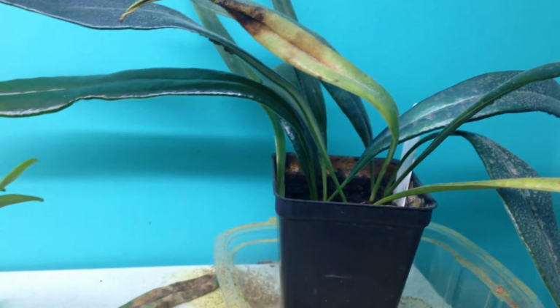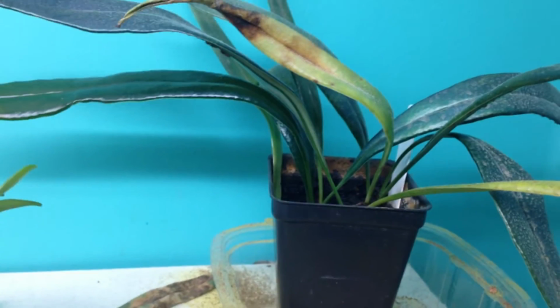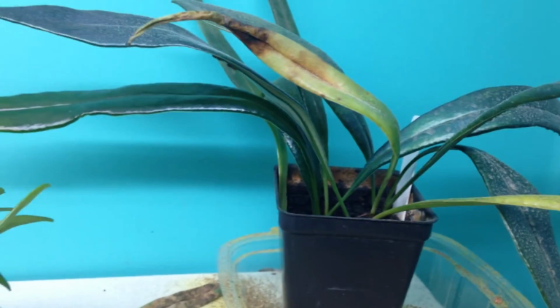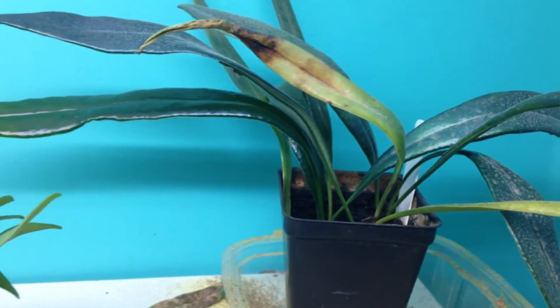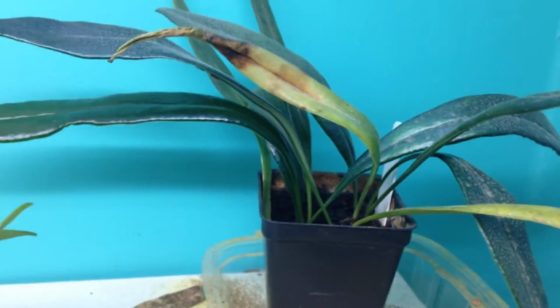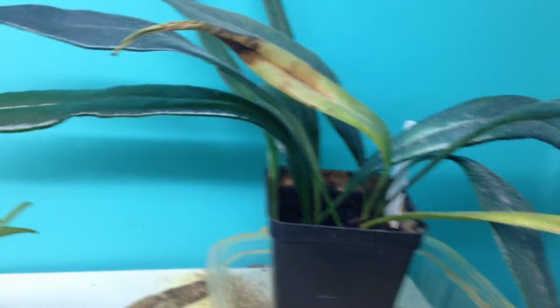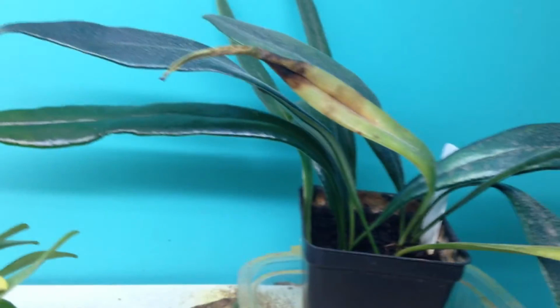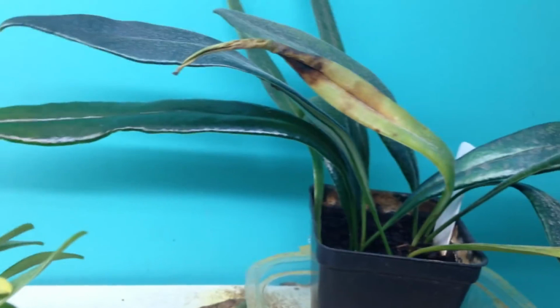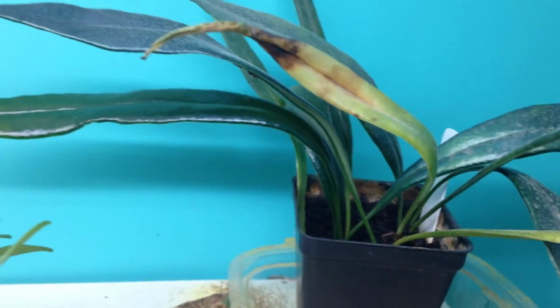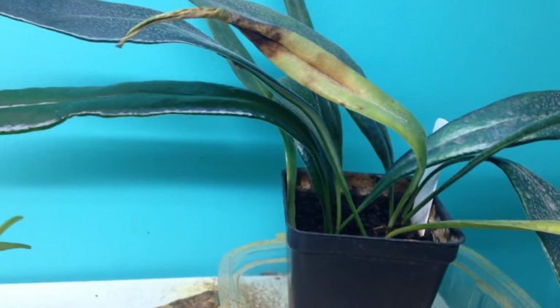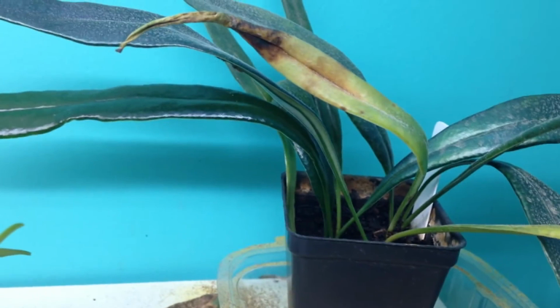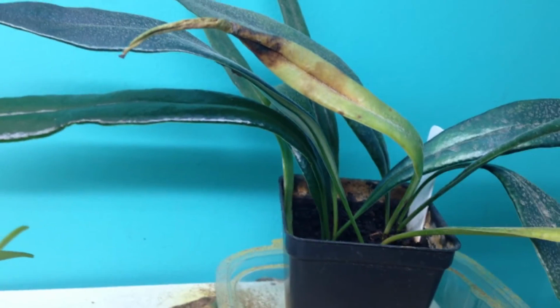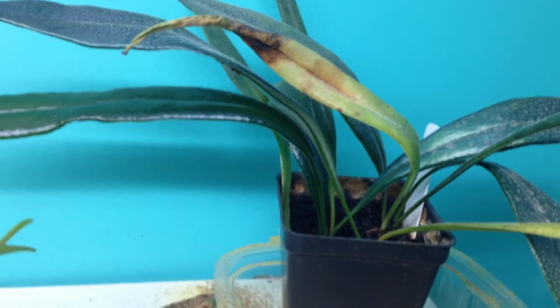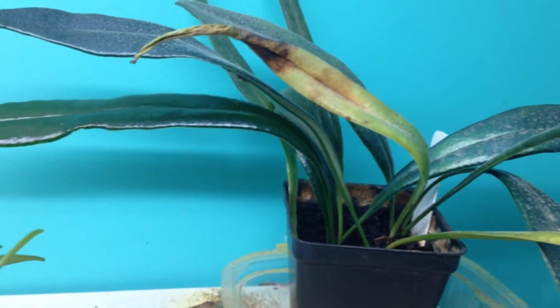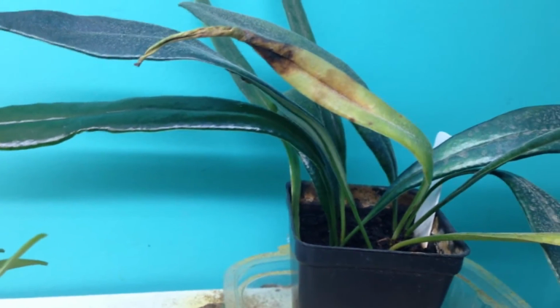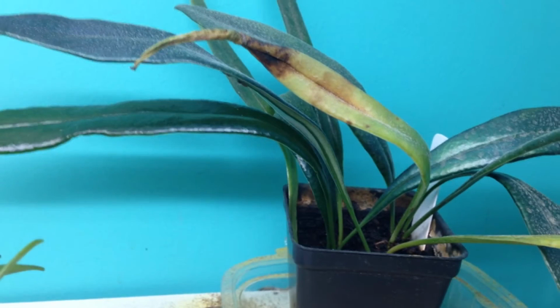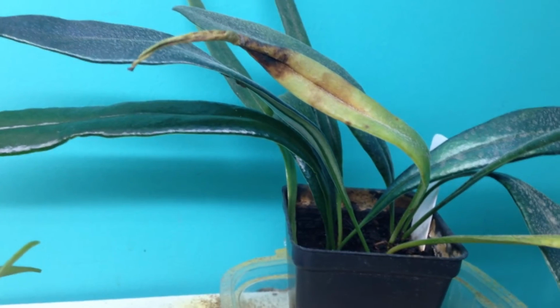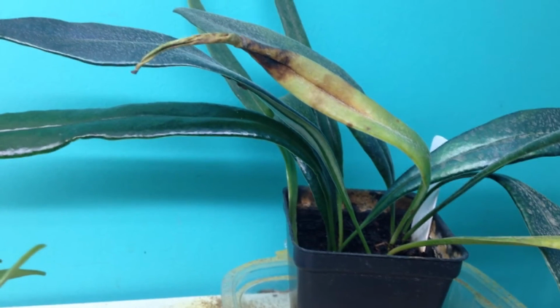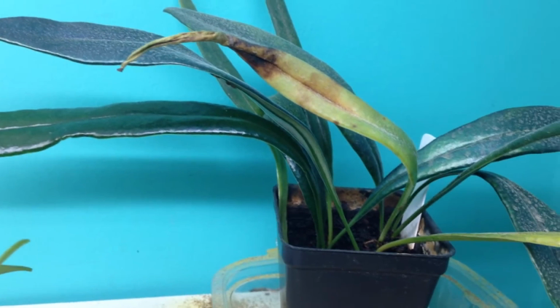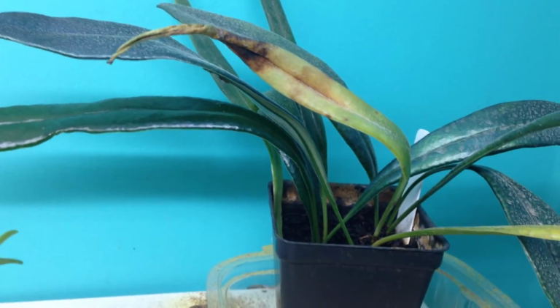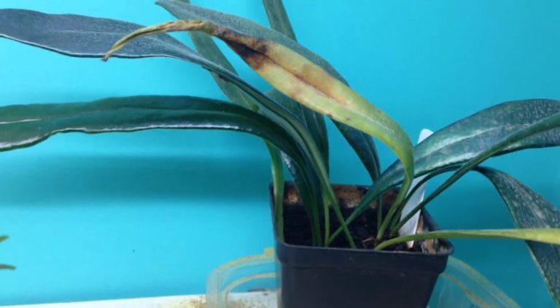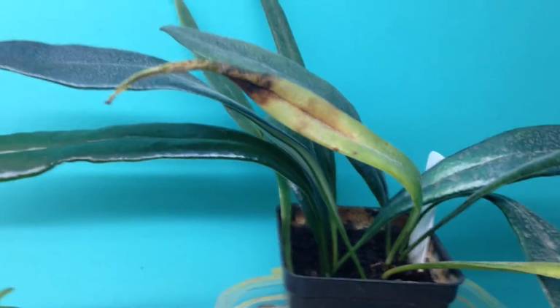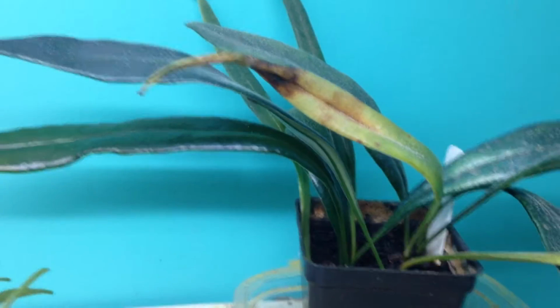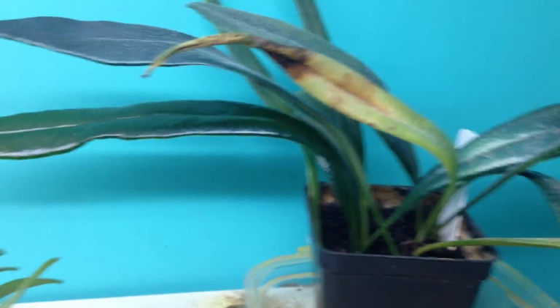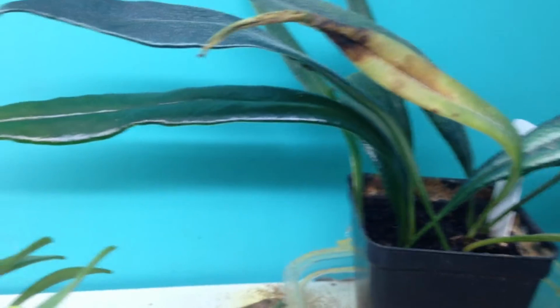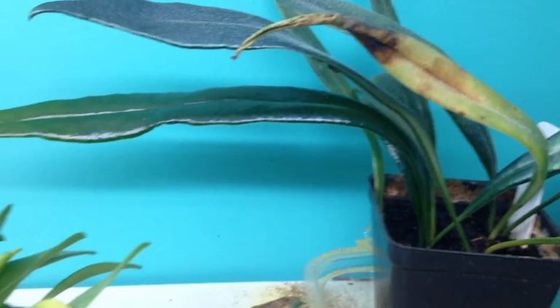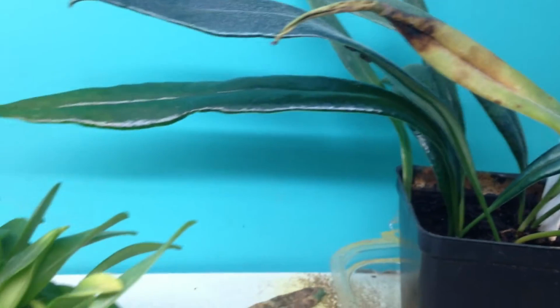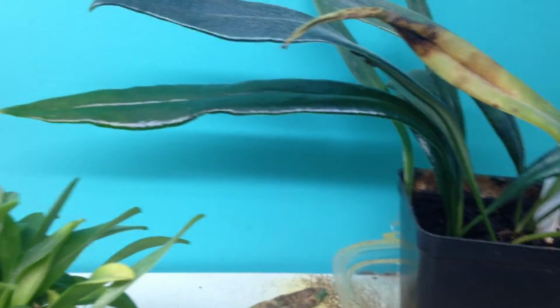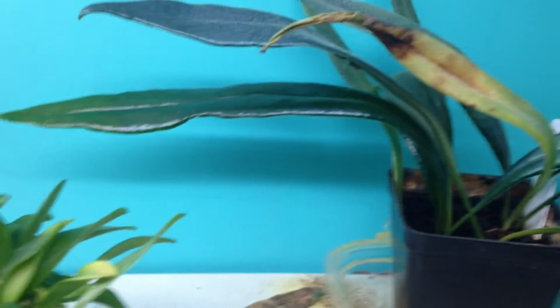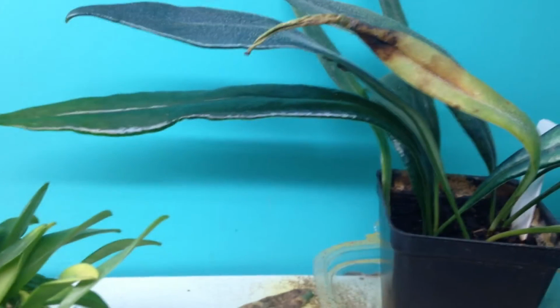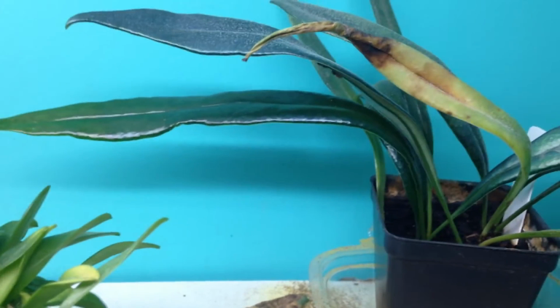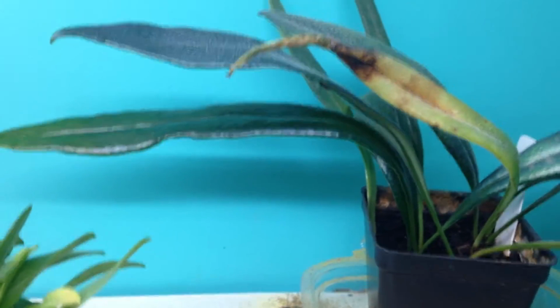Good day everybody. Today I've got what I think is the first video about my shelf in my room — or maybe the second, I don't remember.